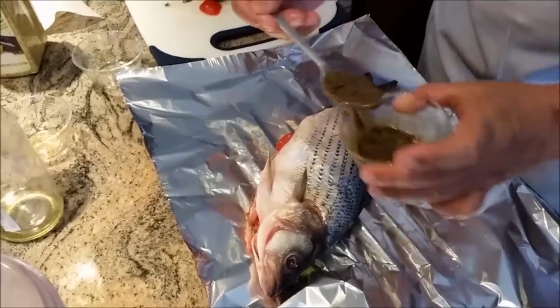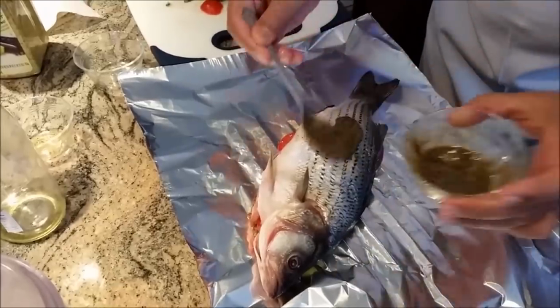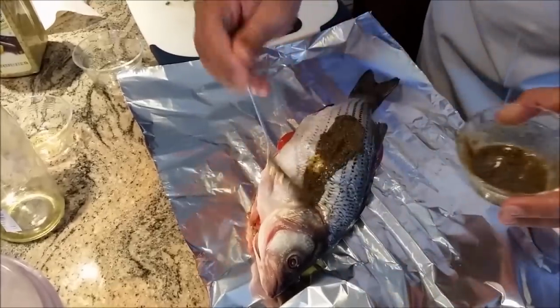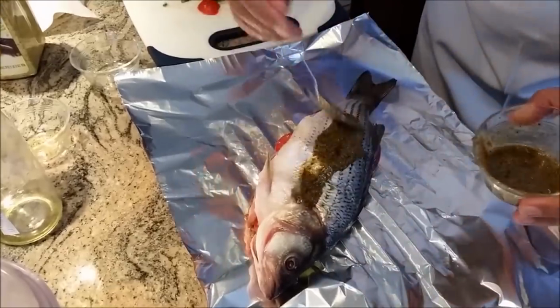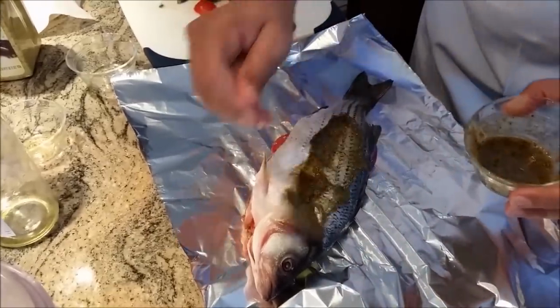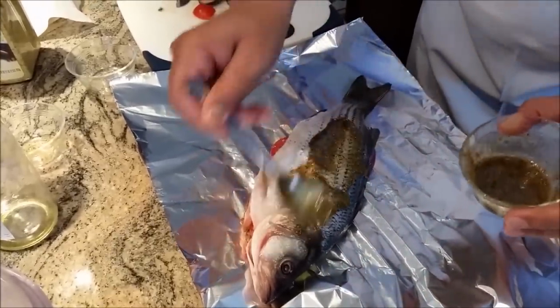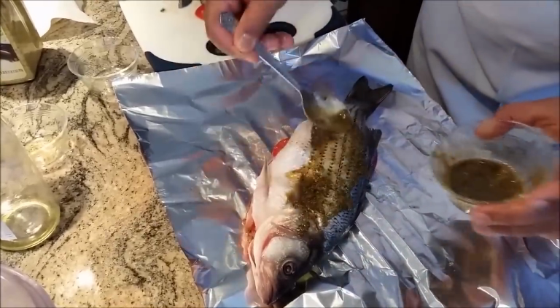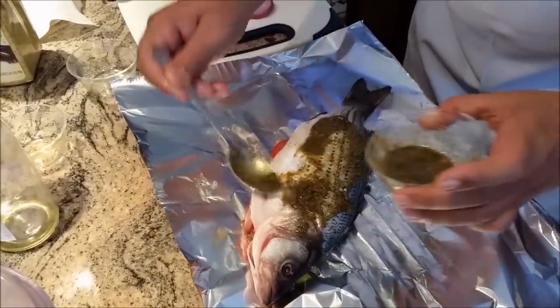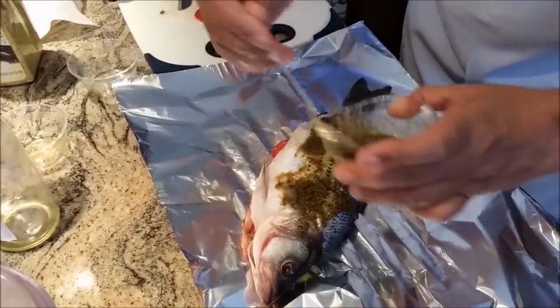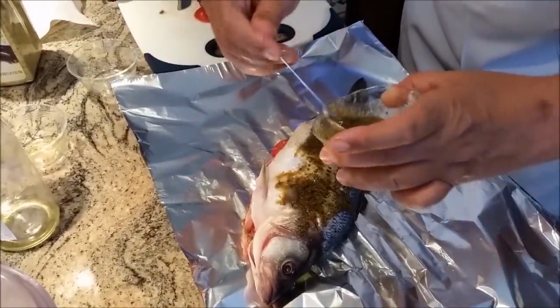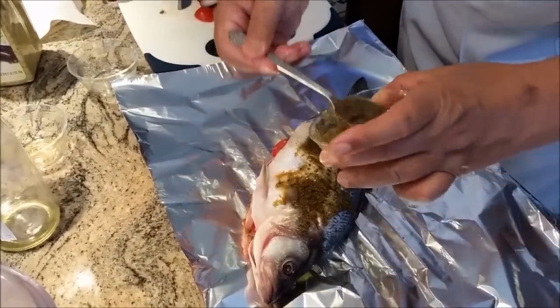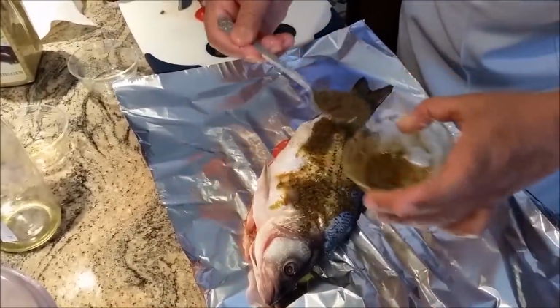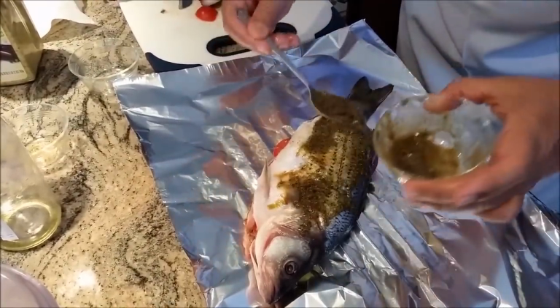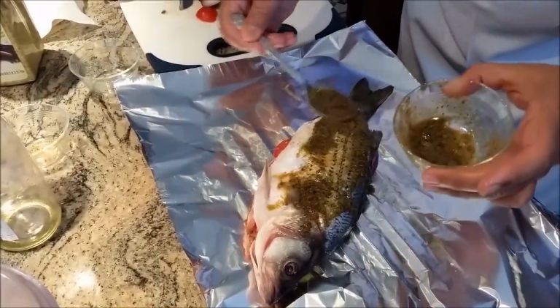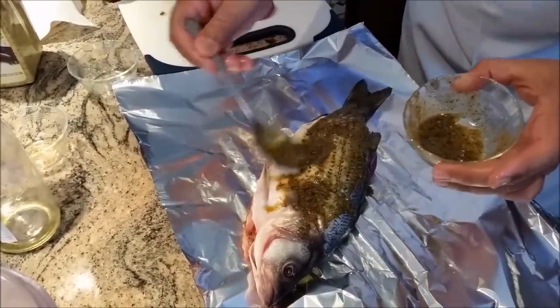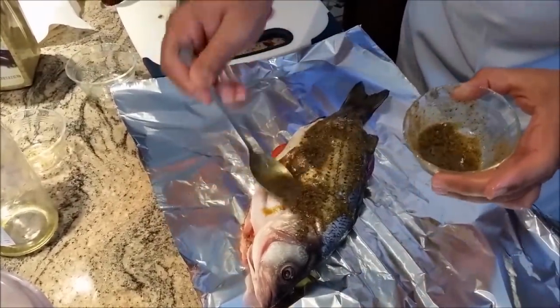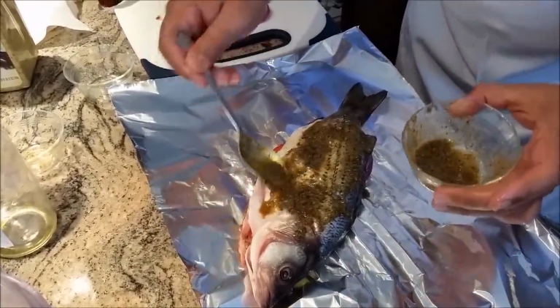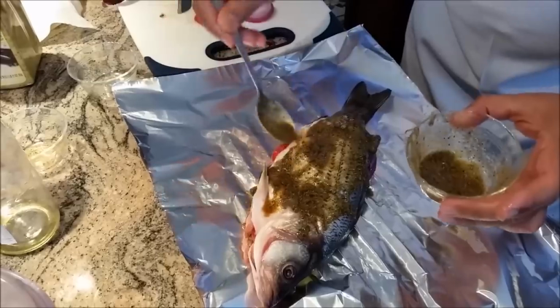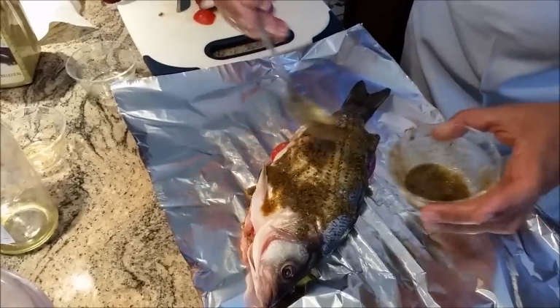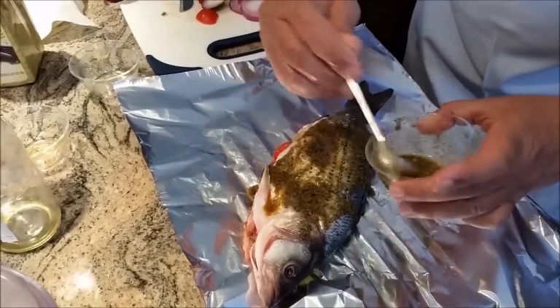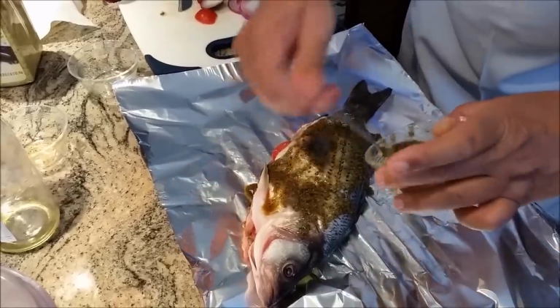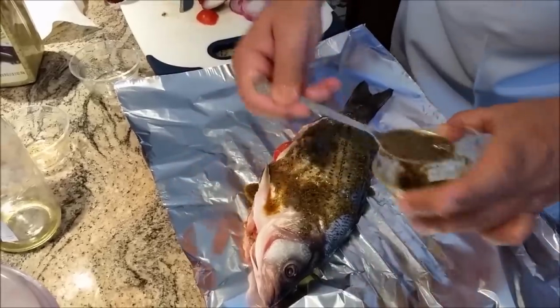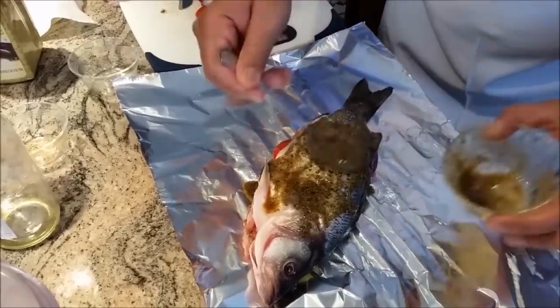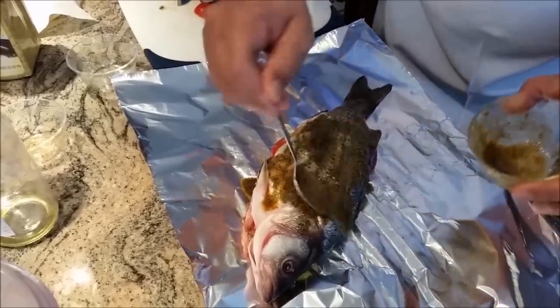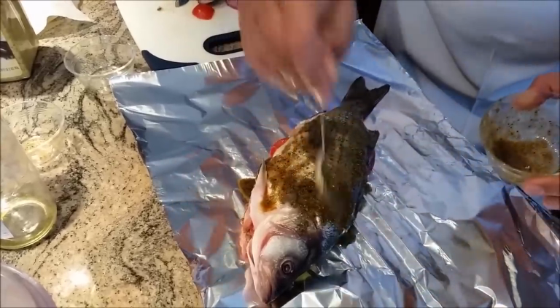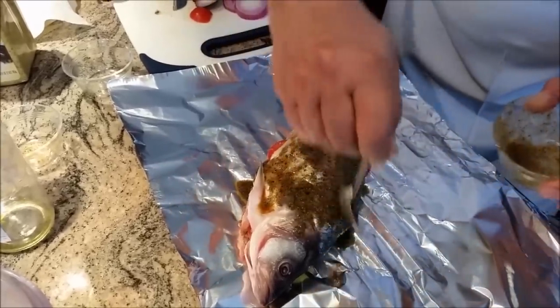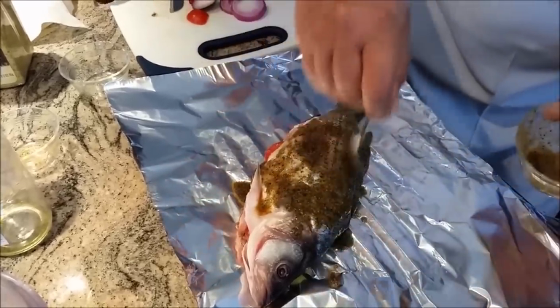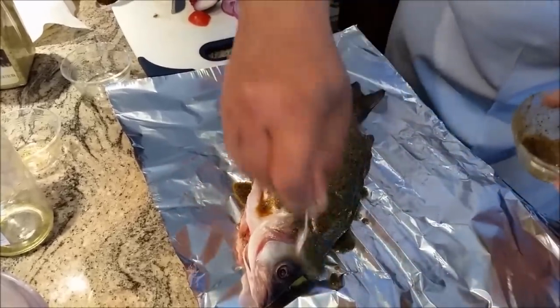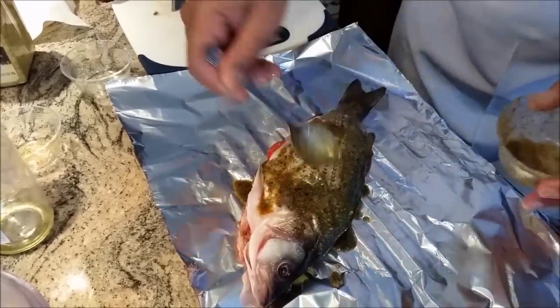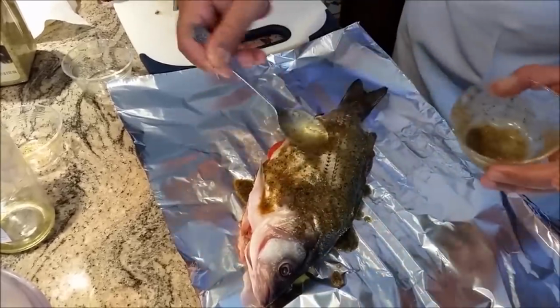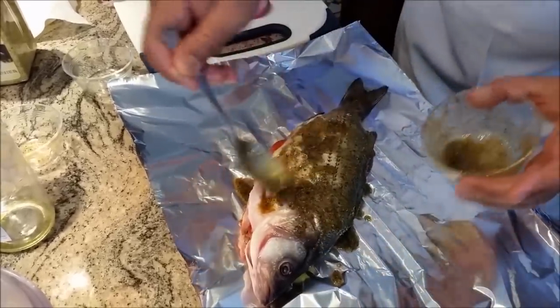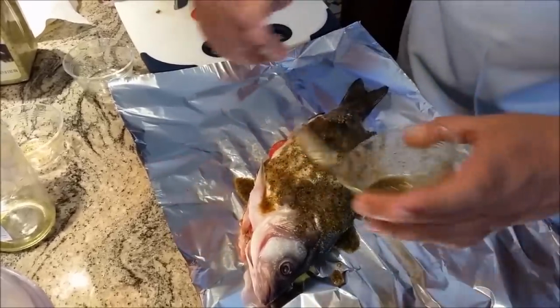Now I am going to put the sauce — add my marinated olive oil and my soy sauce.